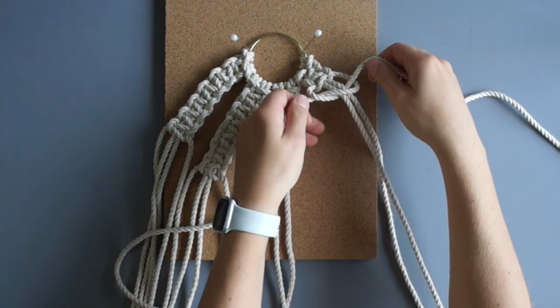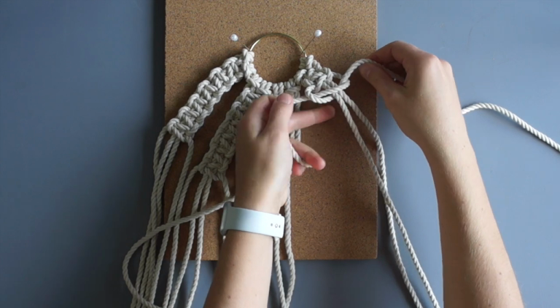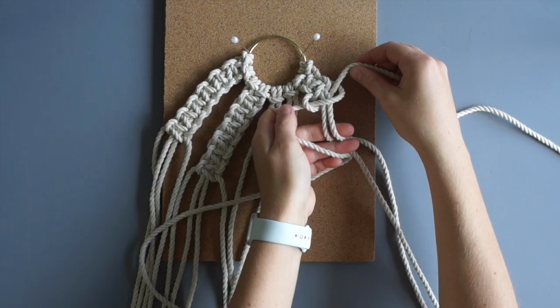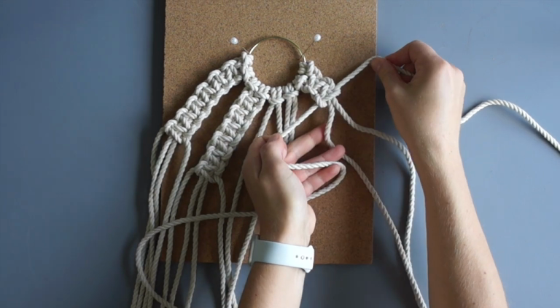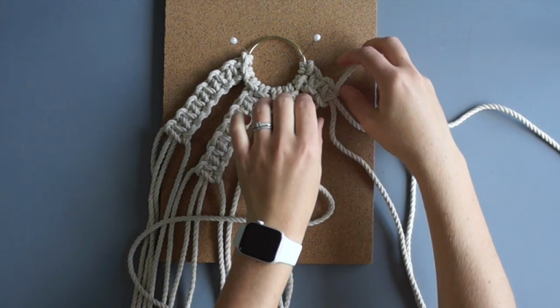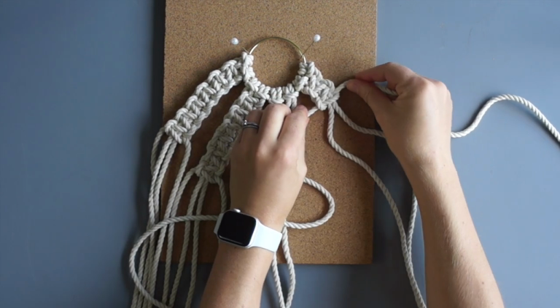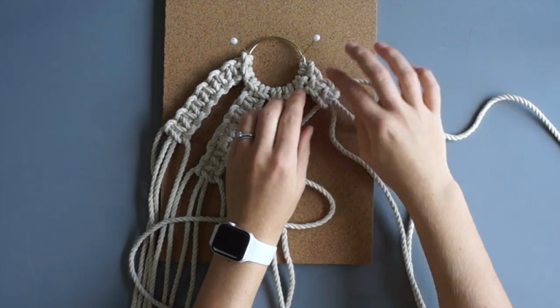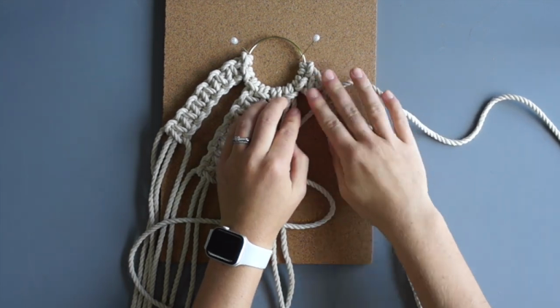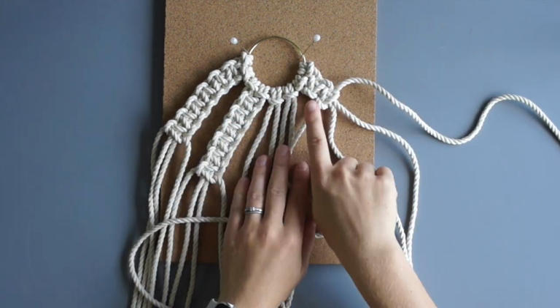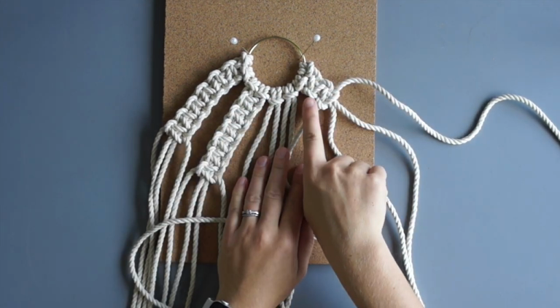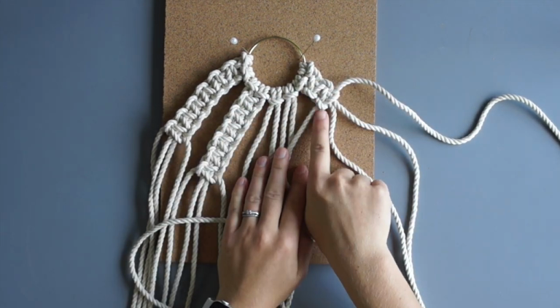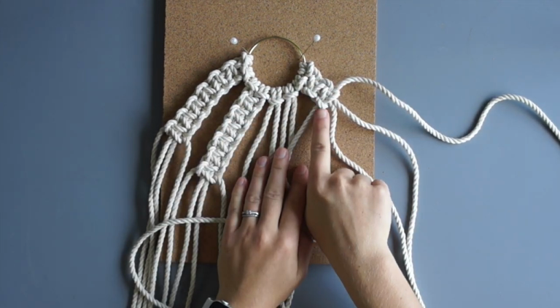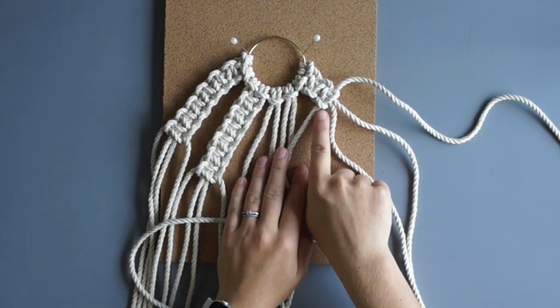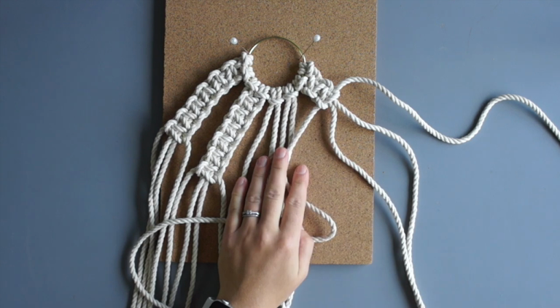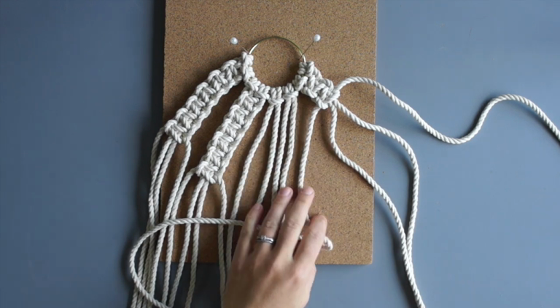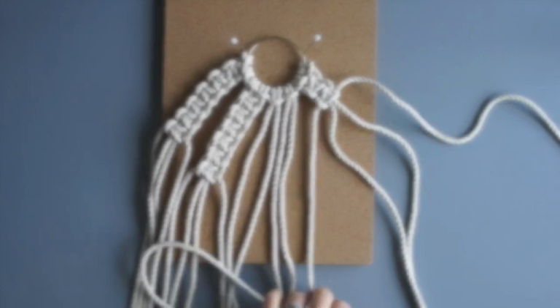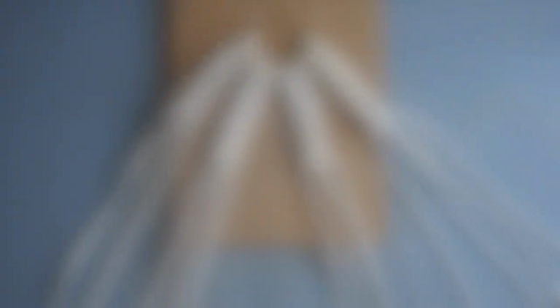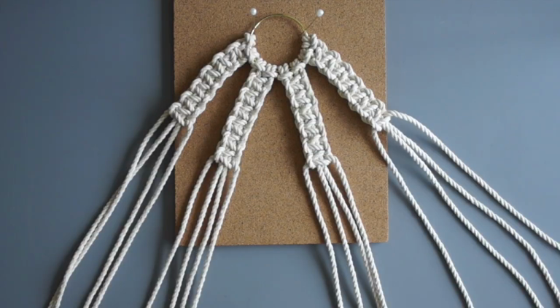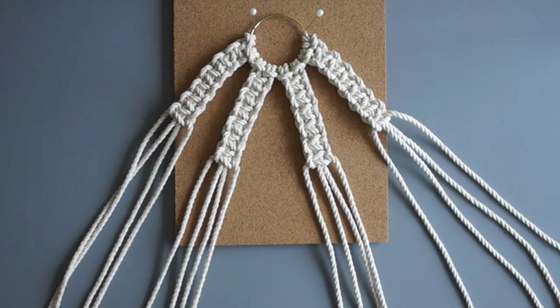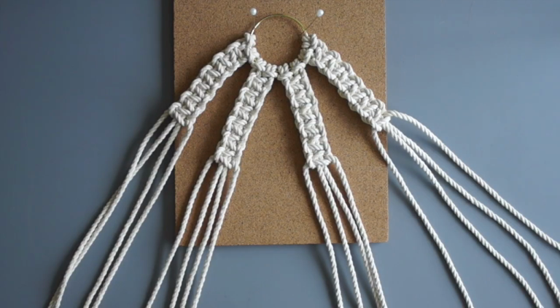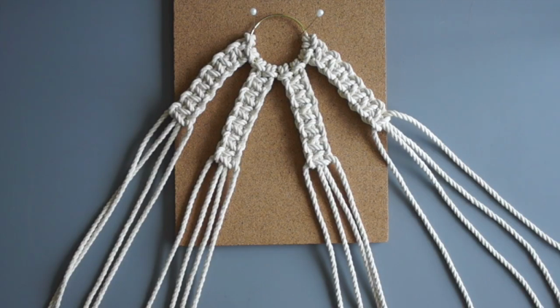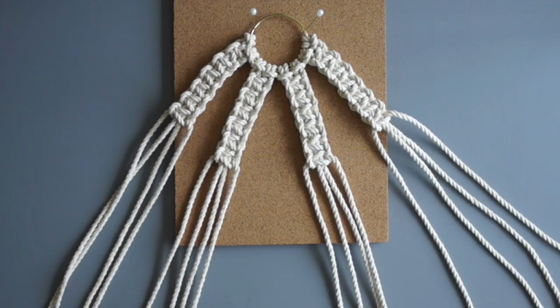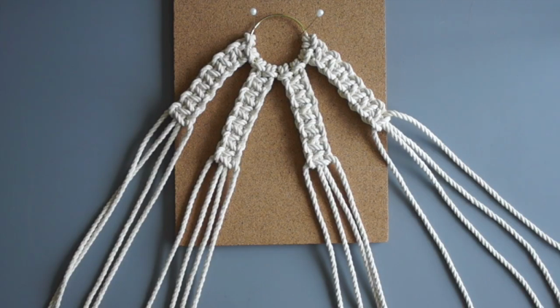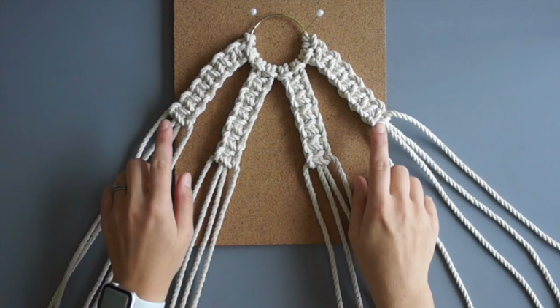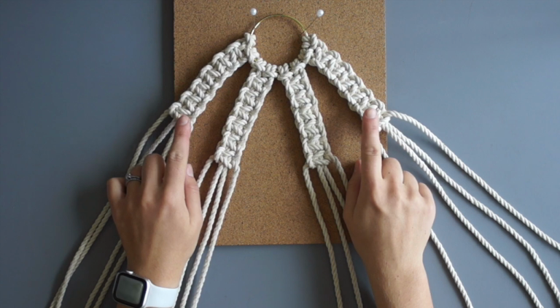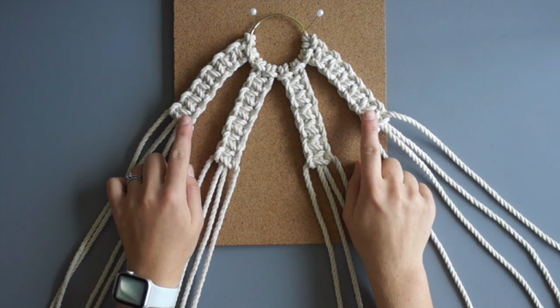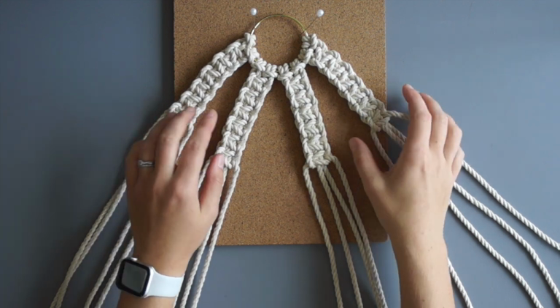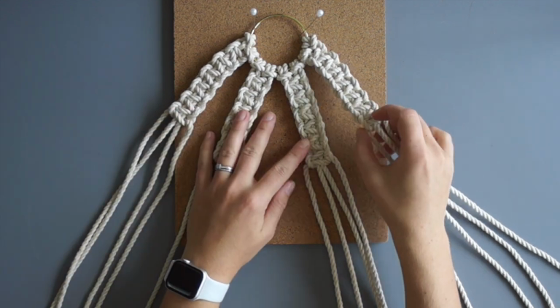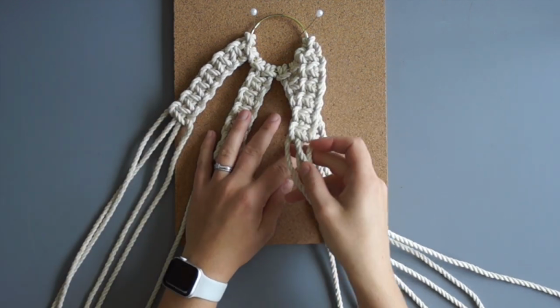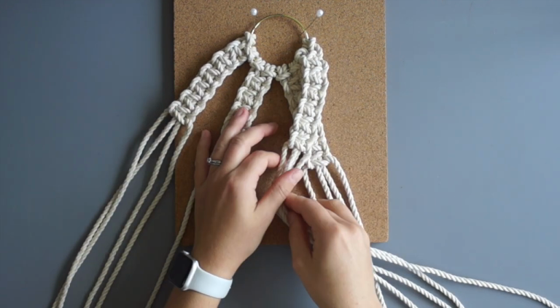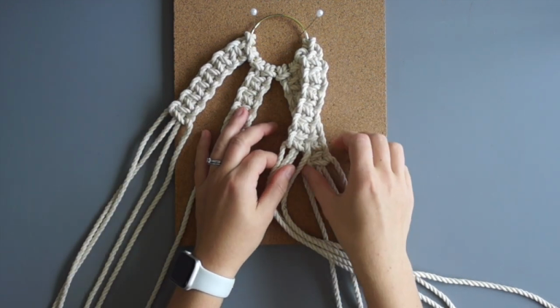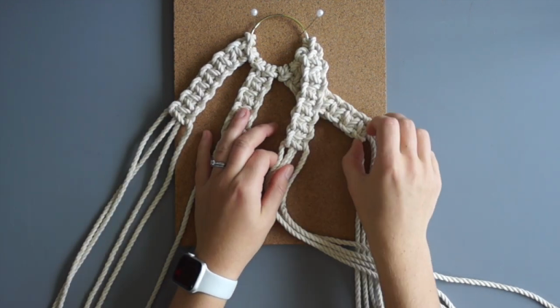You have now tied two square knots — count your square knots by the bumps on the side of your work. To create the spiral, we will bring the two outer groups in front of the two middle groups and tie one alternating square knot.